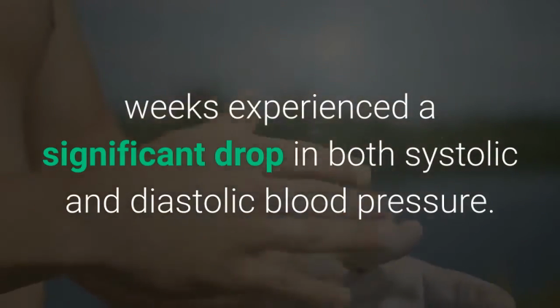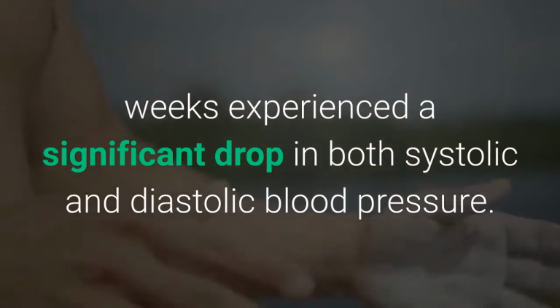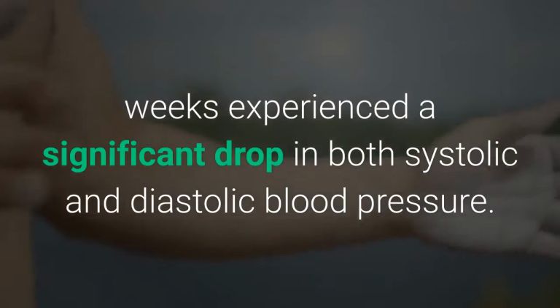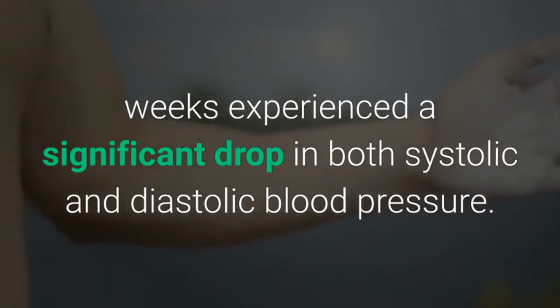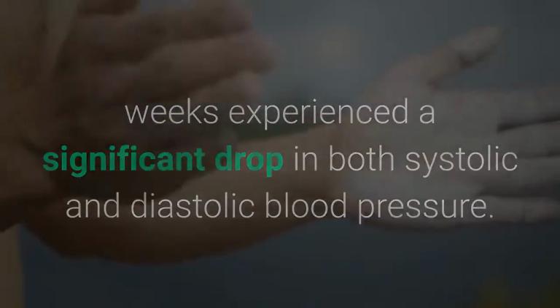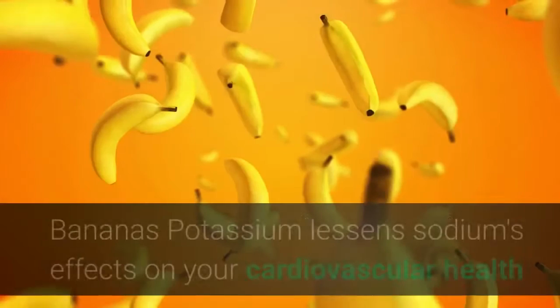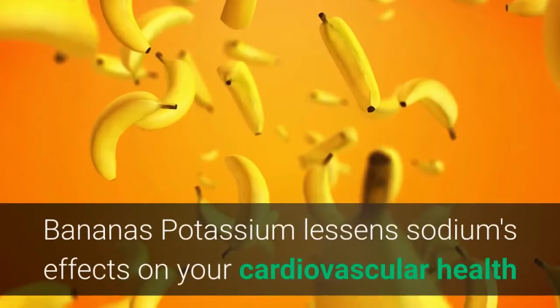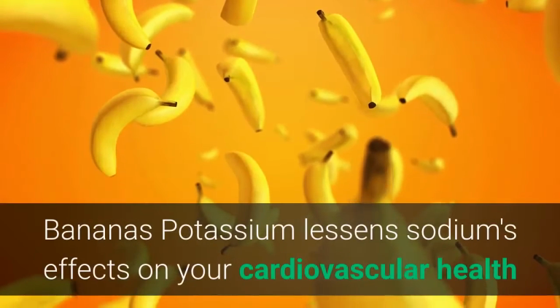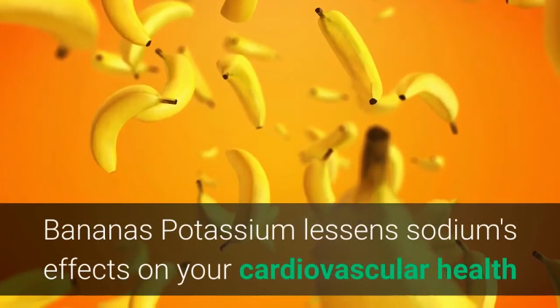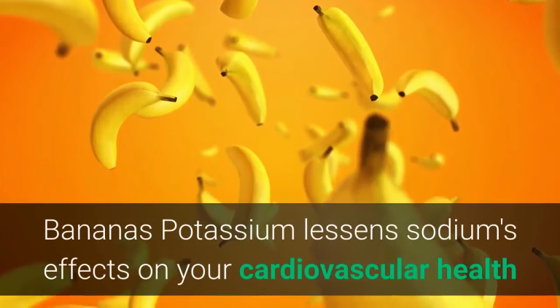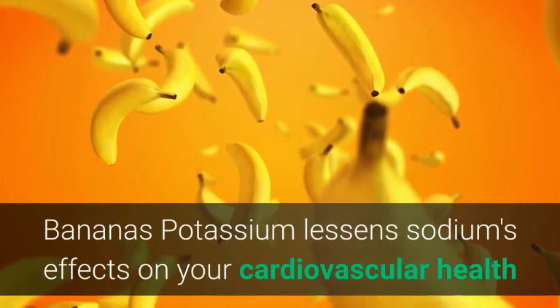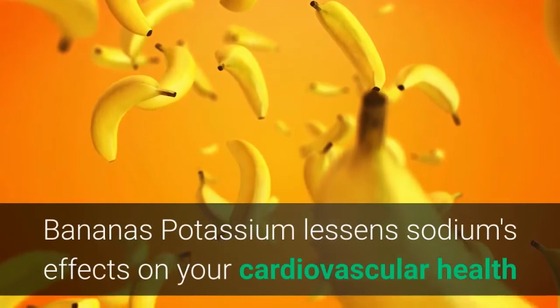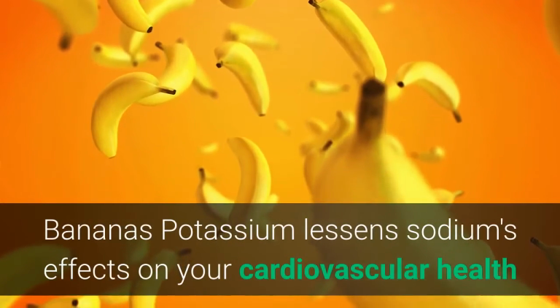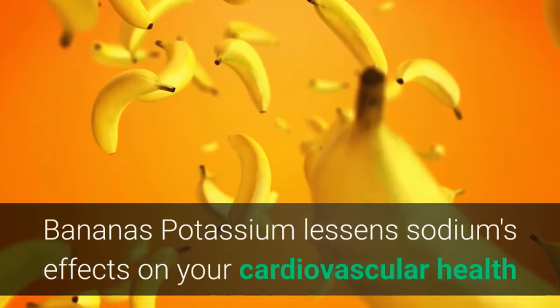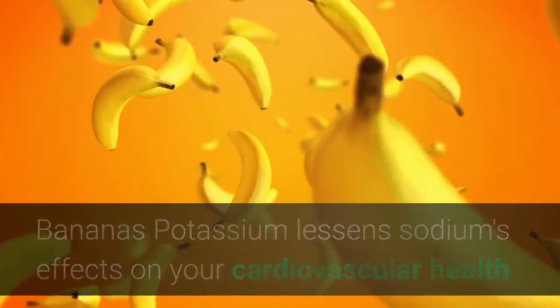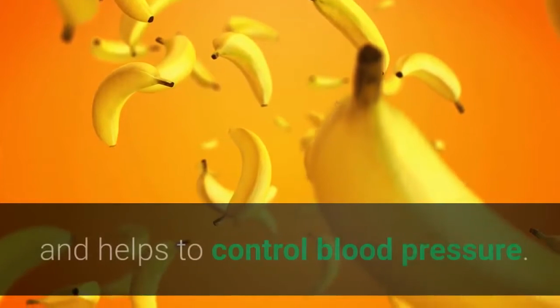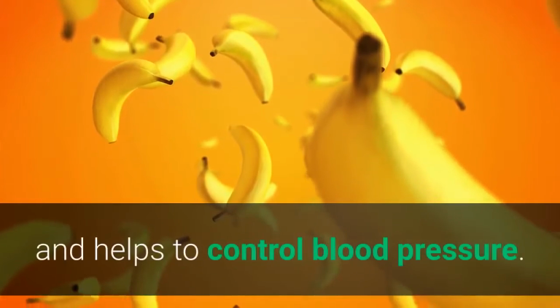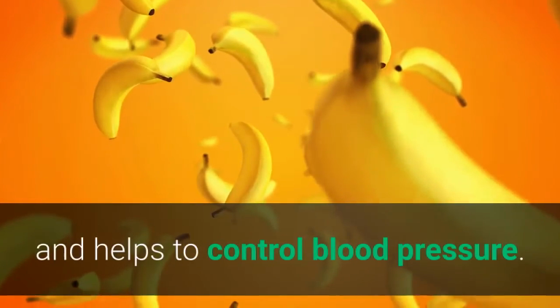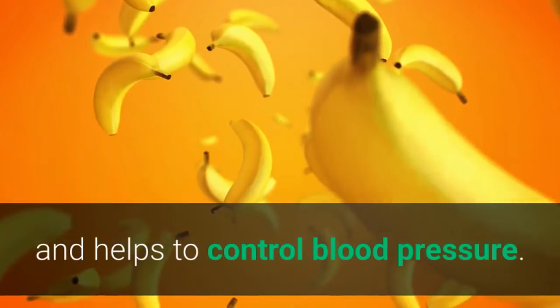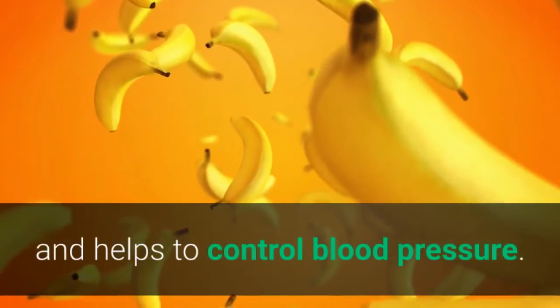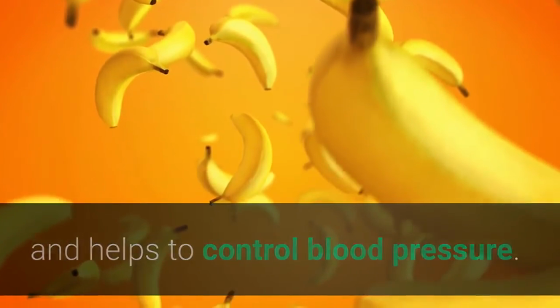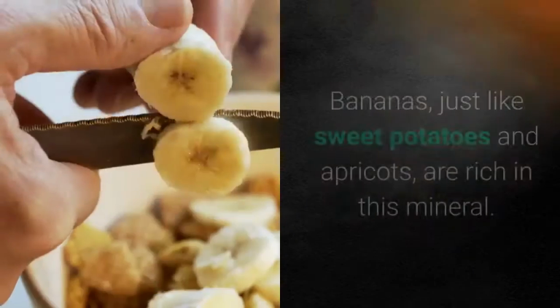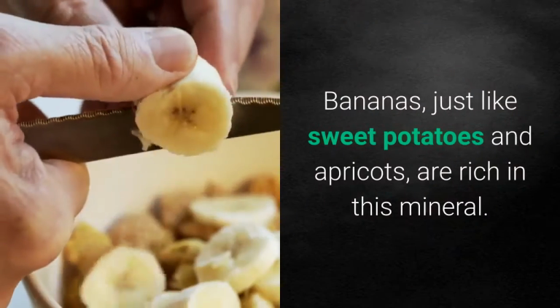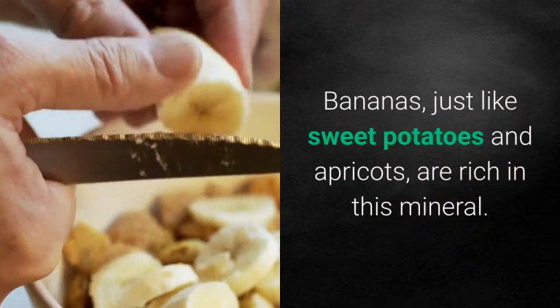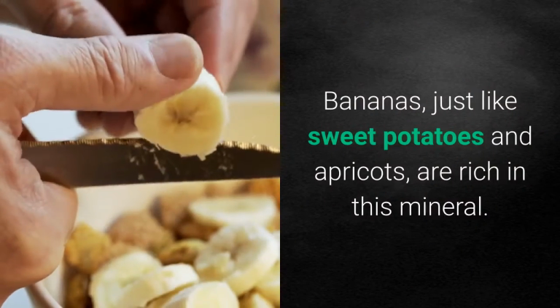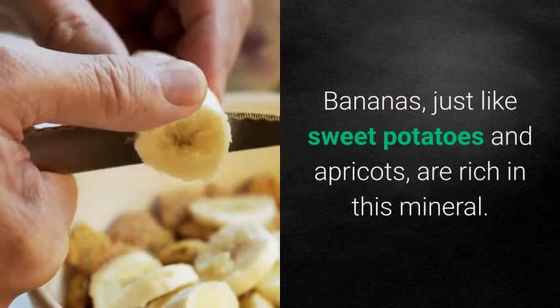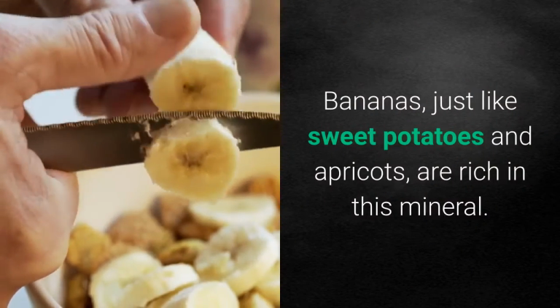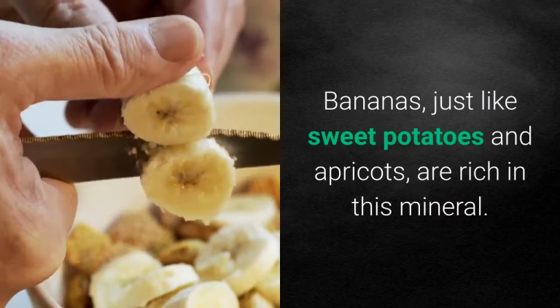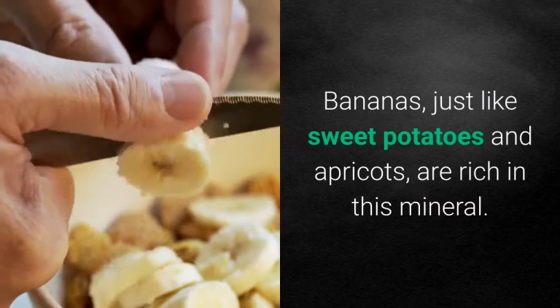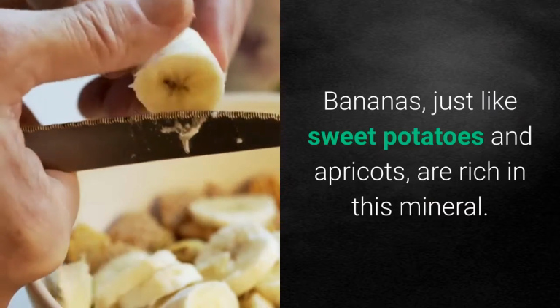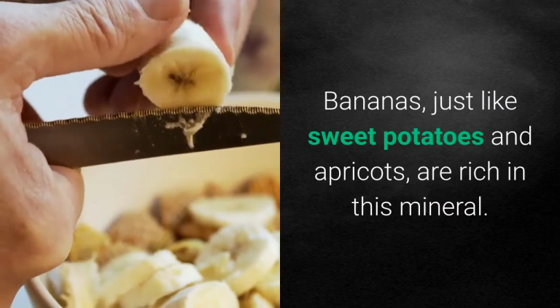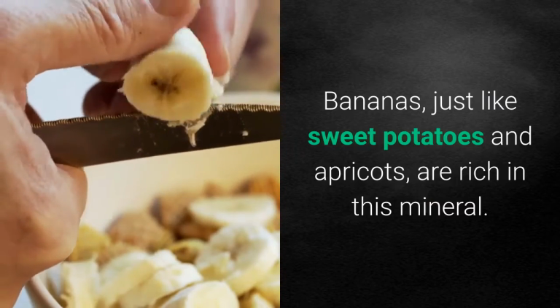Potassium lessens sodium's effects on your cardiovascular health and helps to control blood pressure. Bananas, just like sweet potatoes and apricots, are rich in this mineral.